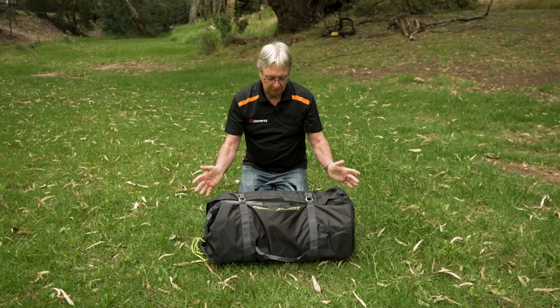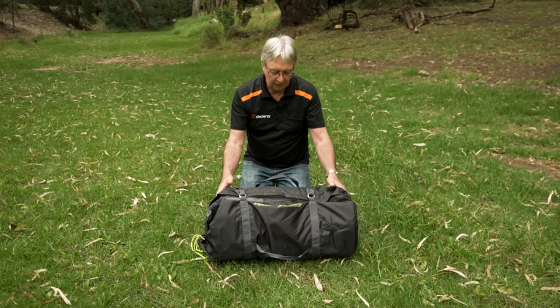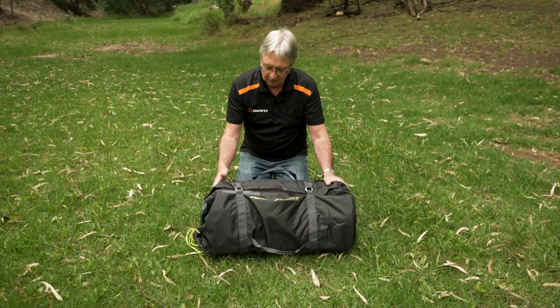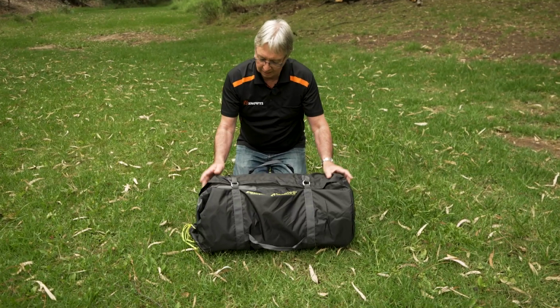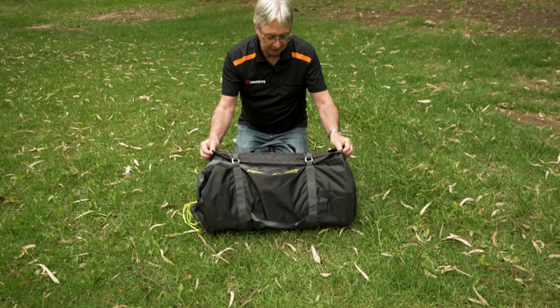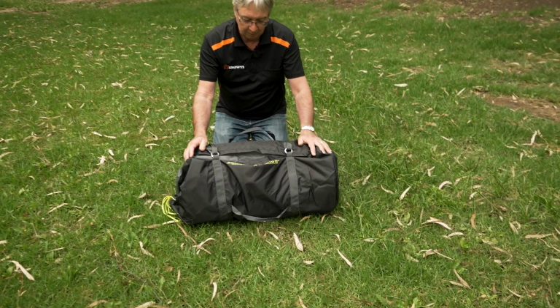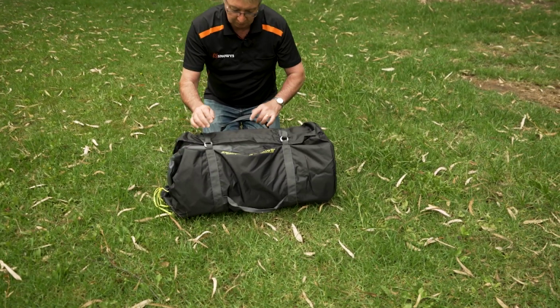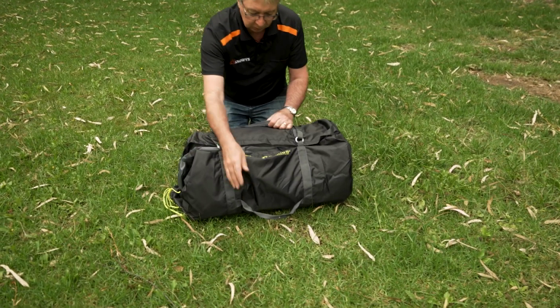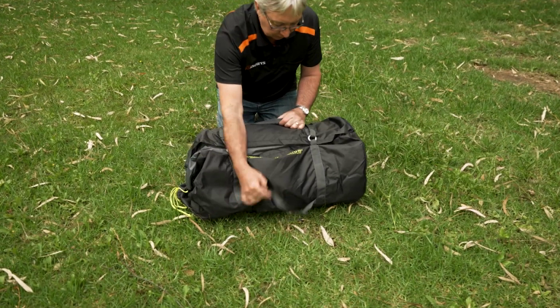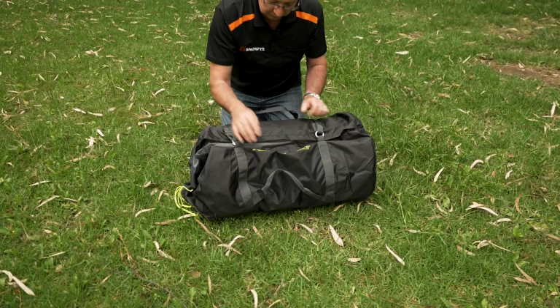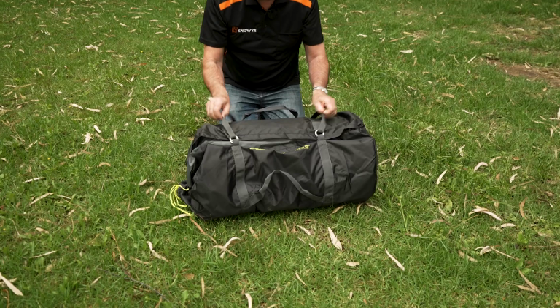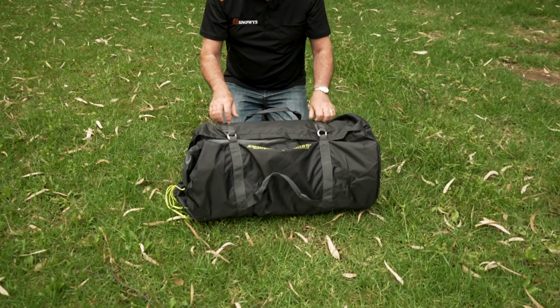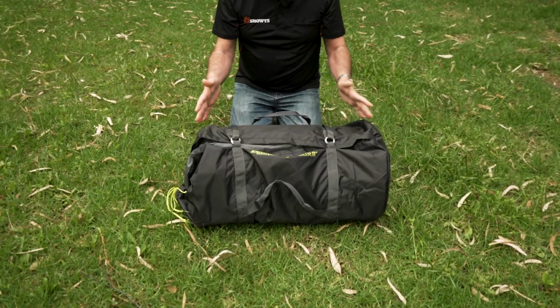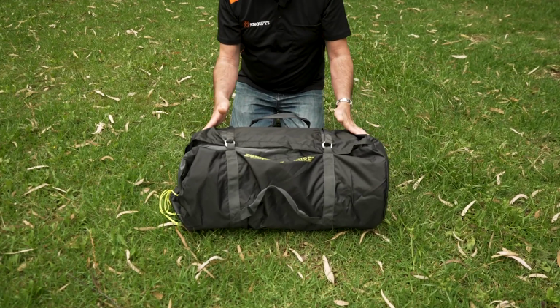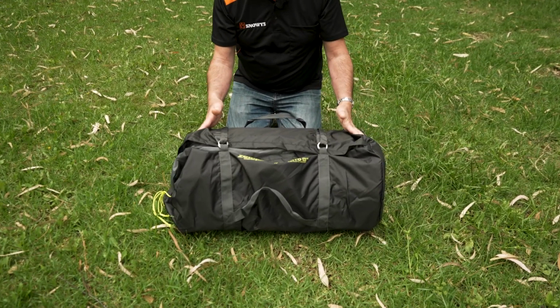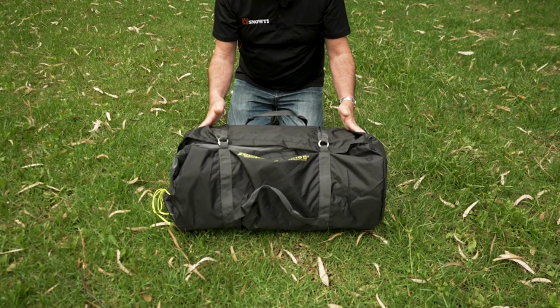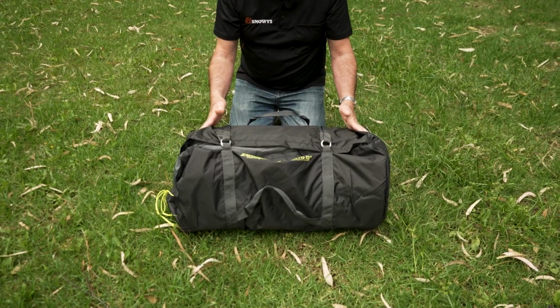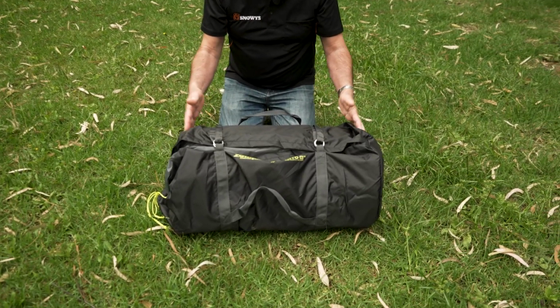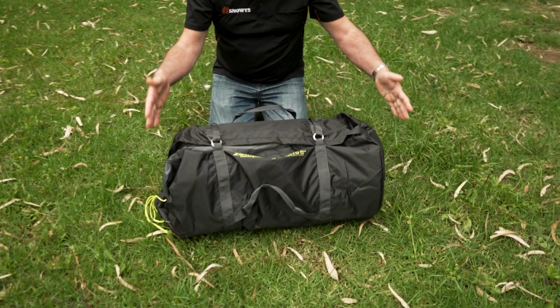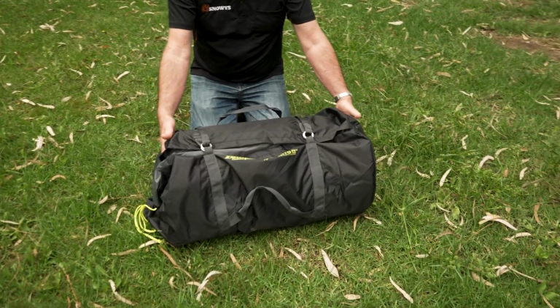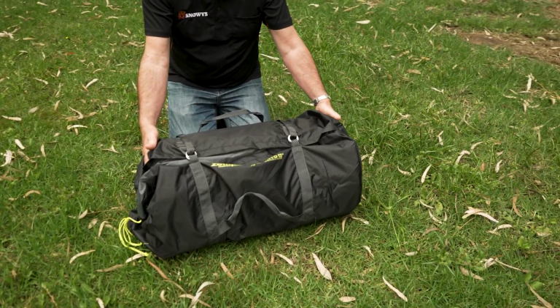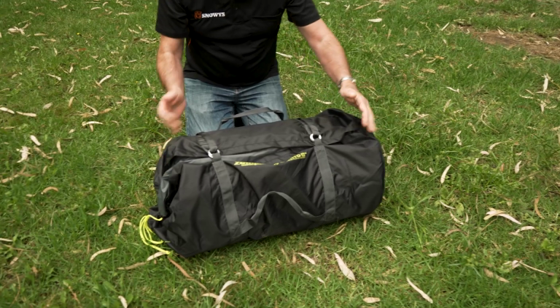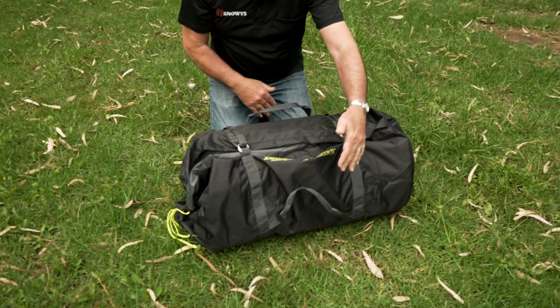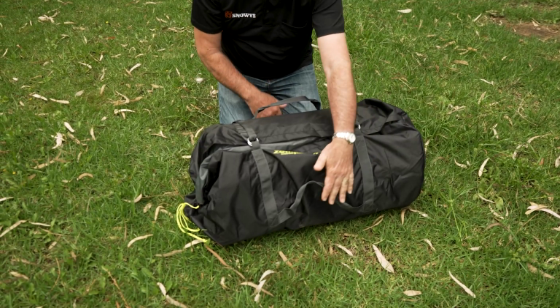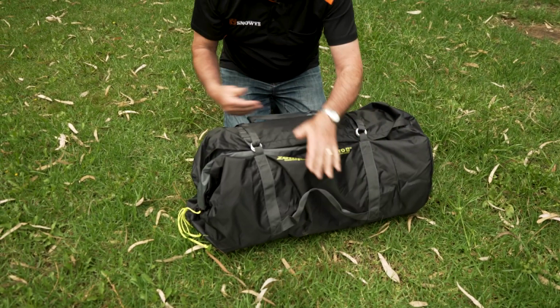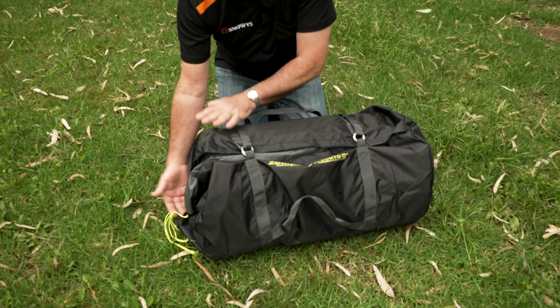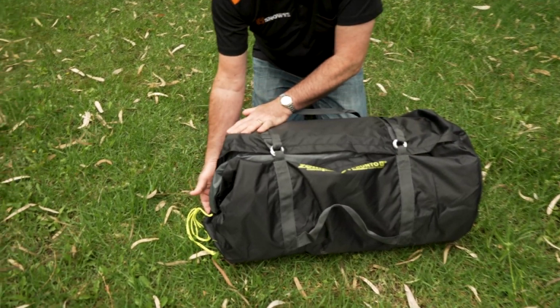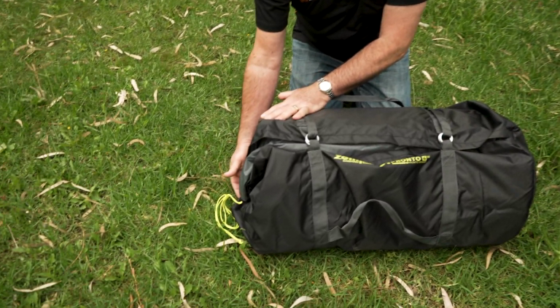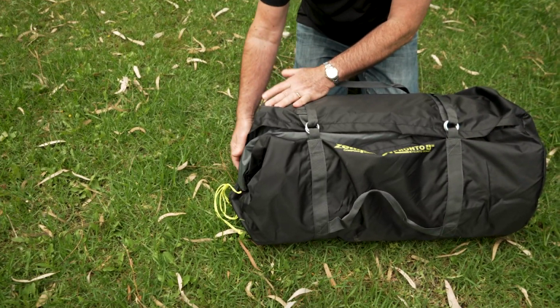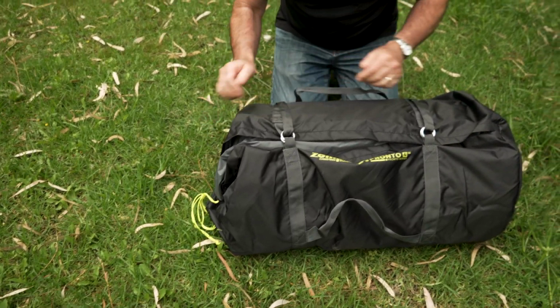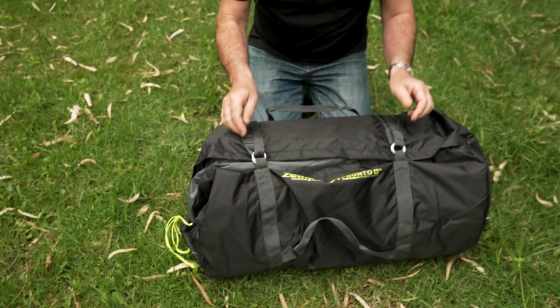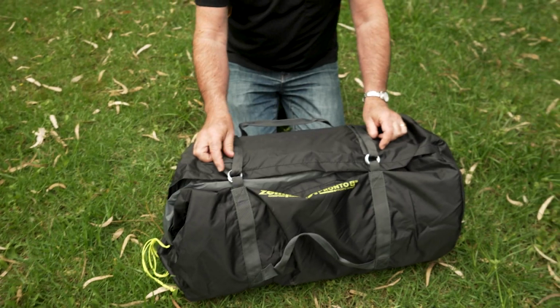The tent comes in a really handy carry bag. It's got some good handles on it and some tensioning straps. It weighs 13.7 kilos and the dimensions are 72 centimetres long by approximately 36 by 36 centimetres. Now we'll have a look at what's inside.